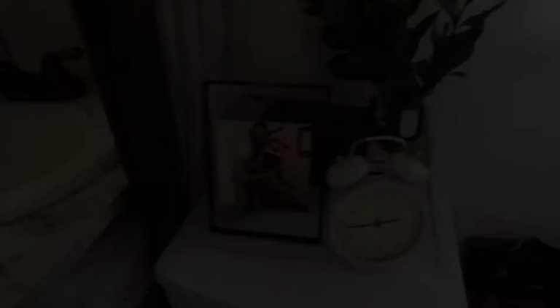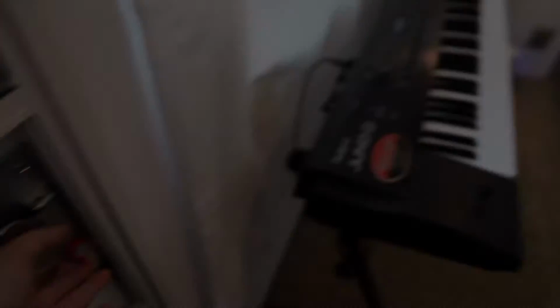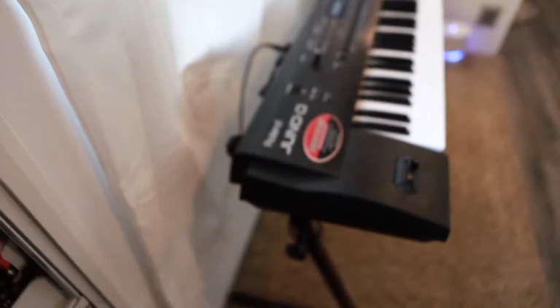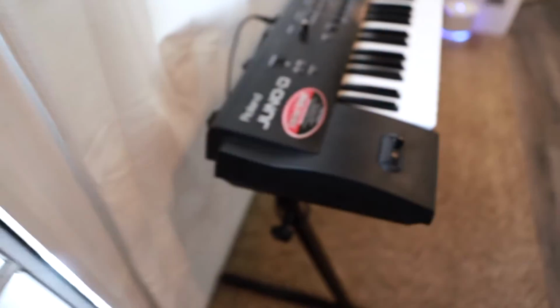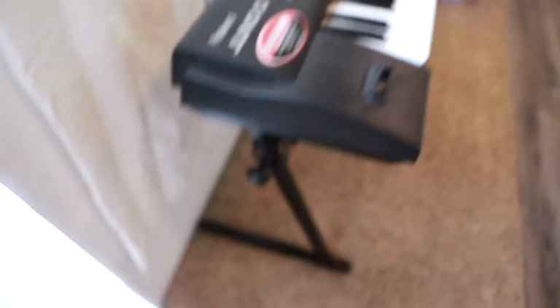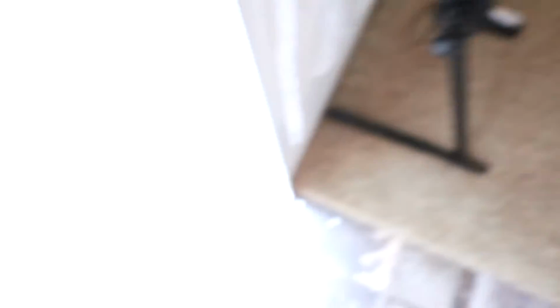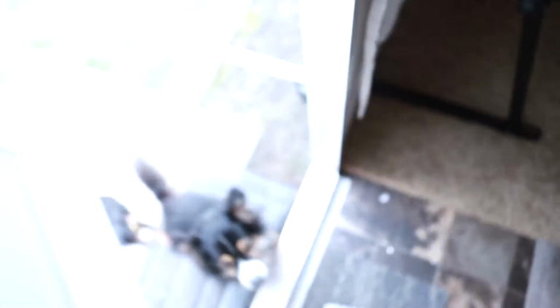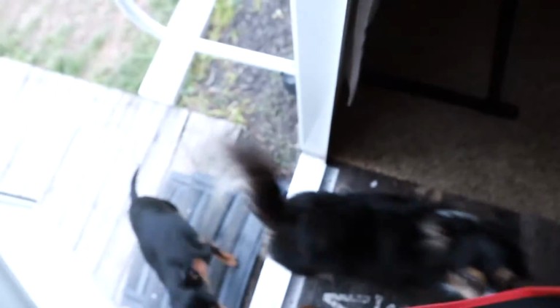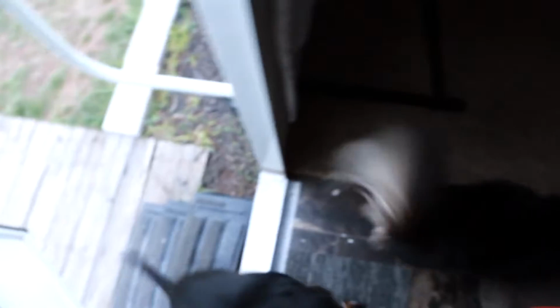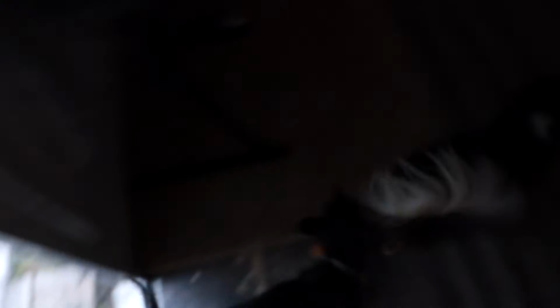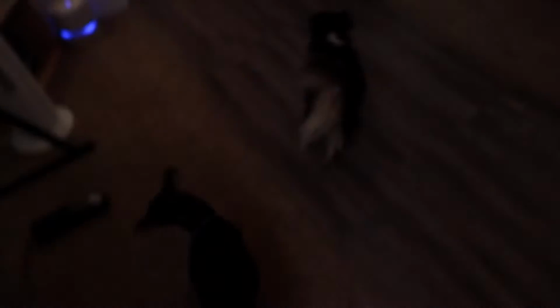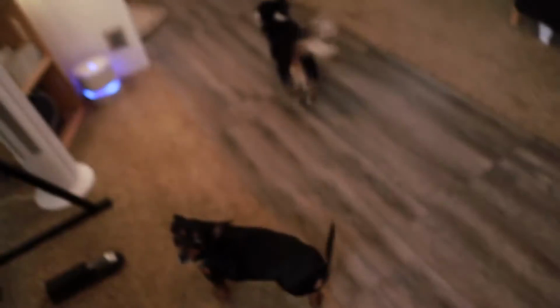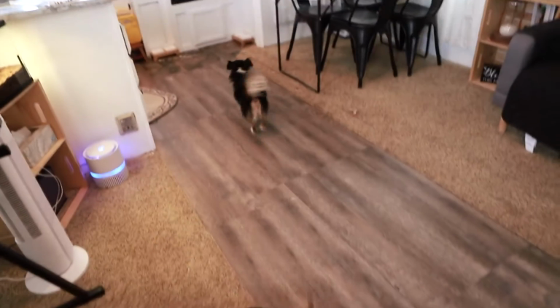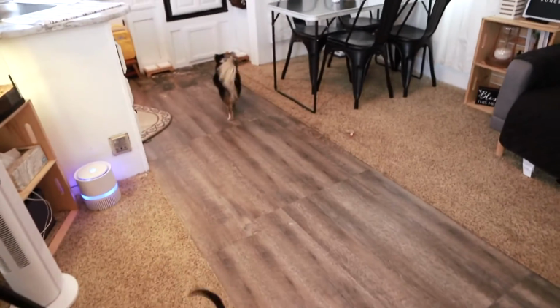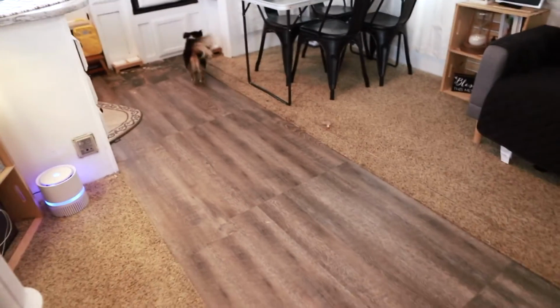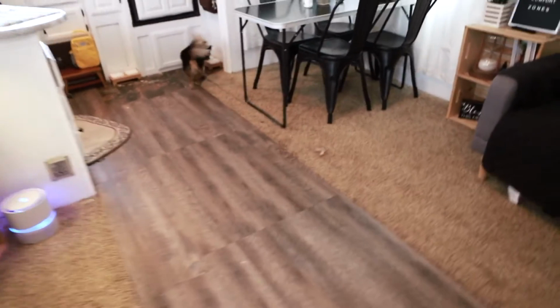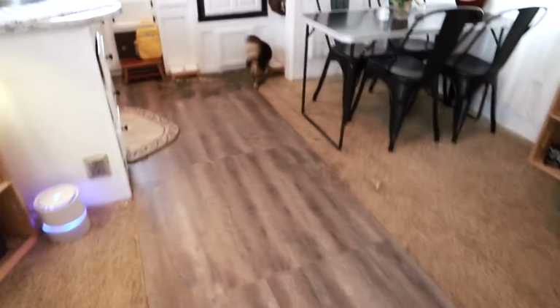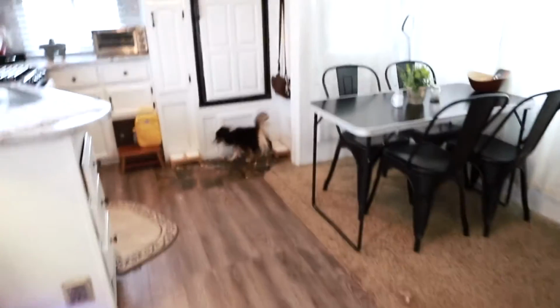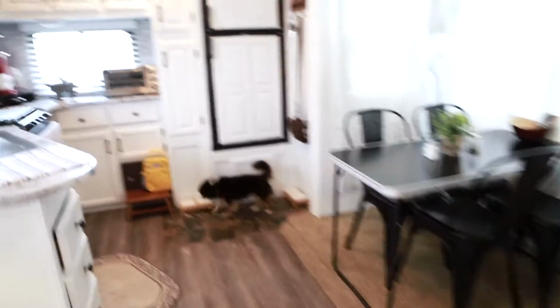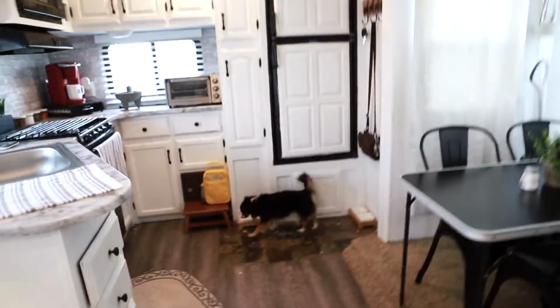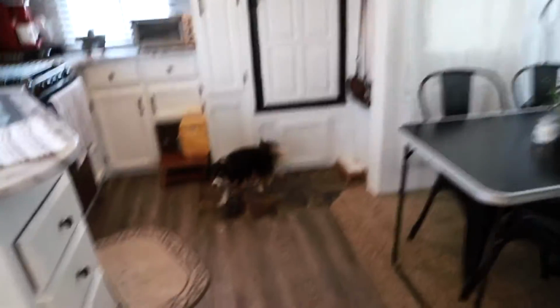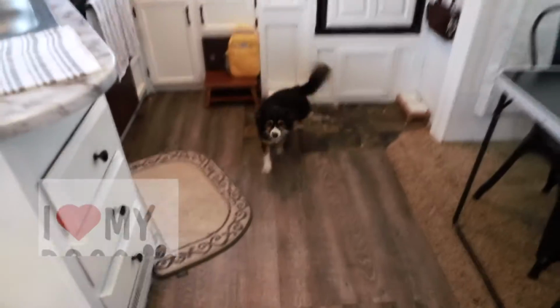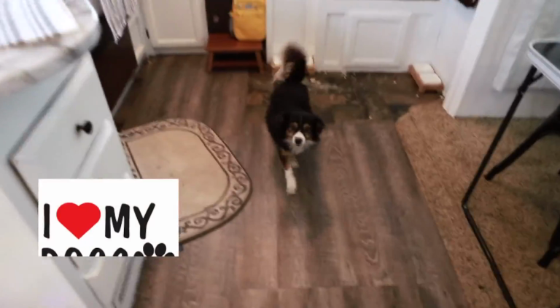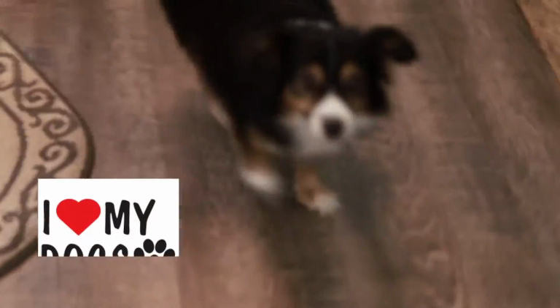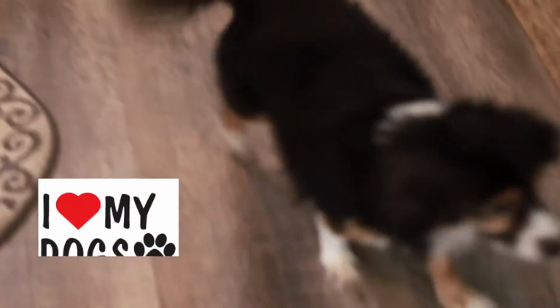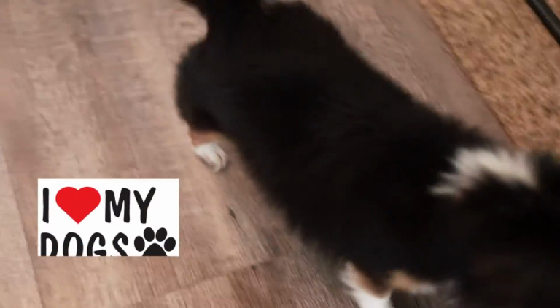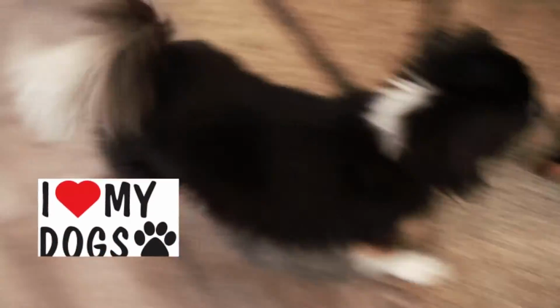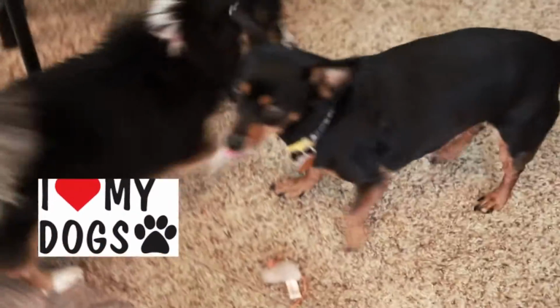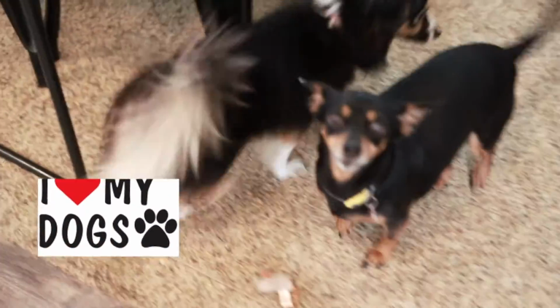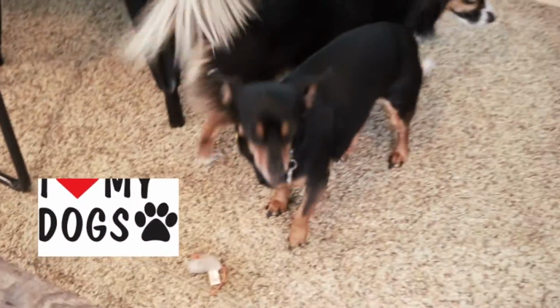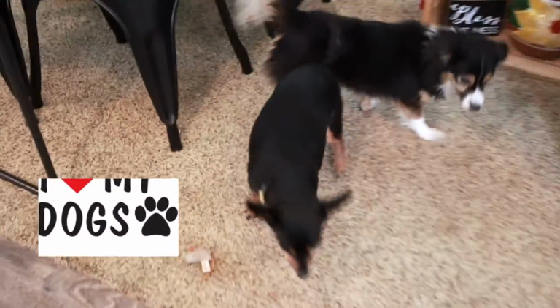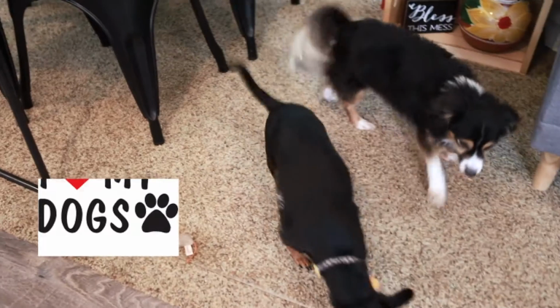The first thing we're going to do is let these dogs in because they bark. The joys of pets — I love them. Yesterday was National Dog Day. Happy National Dog Day to my dogs, I love you guys.